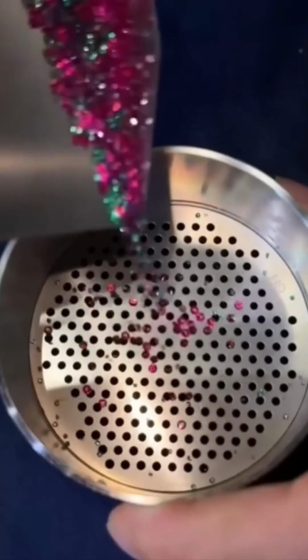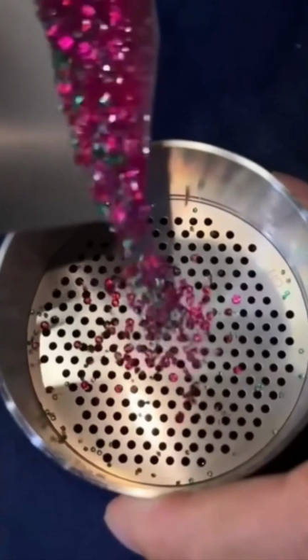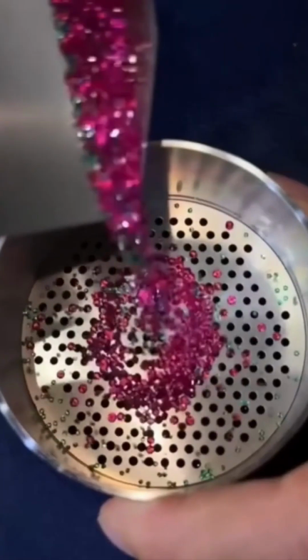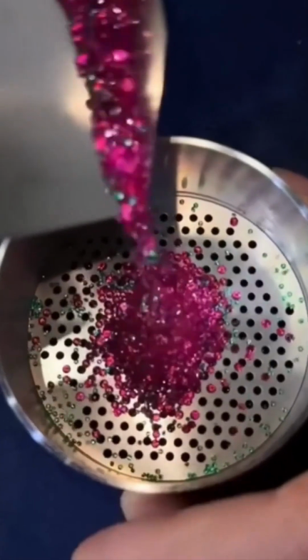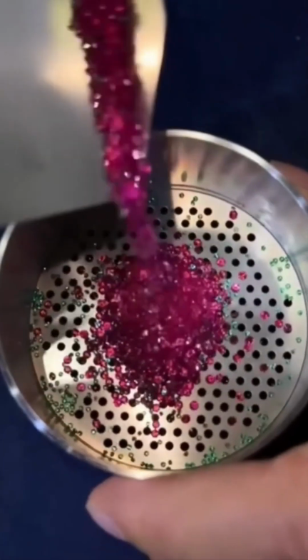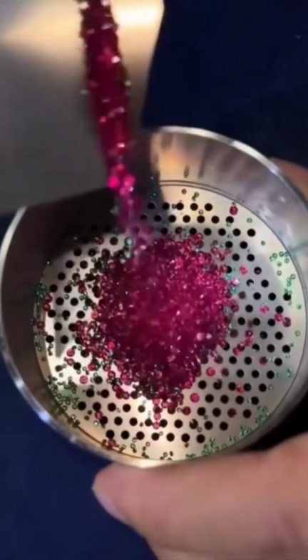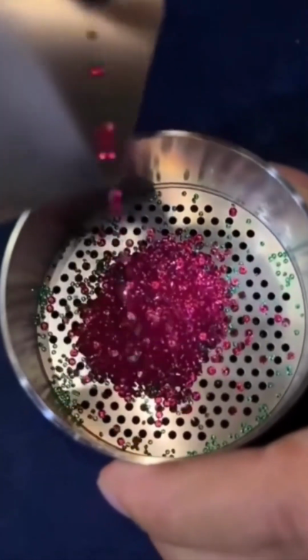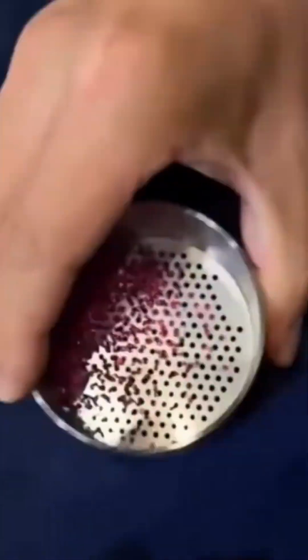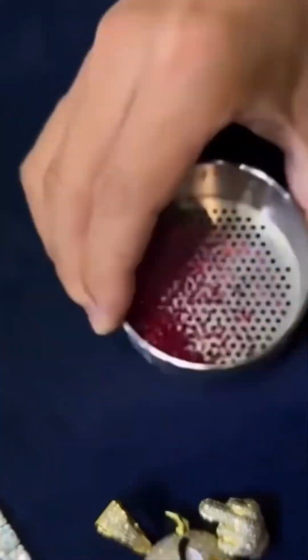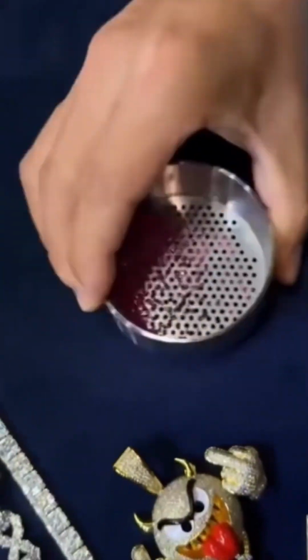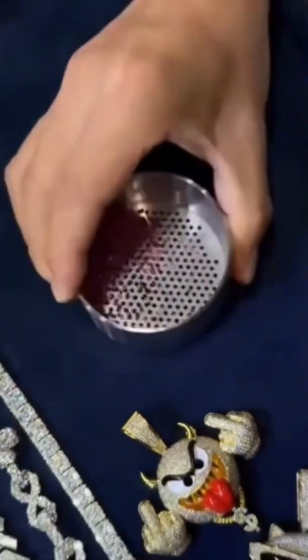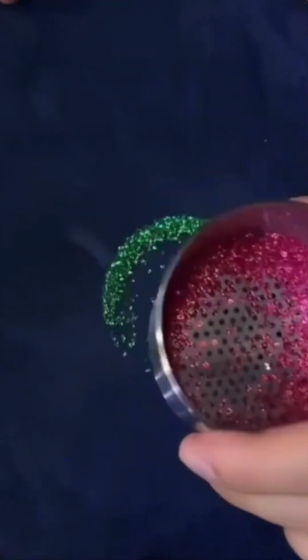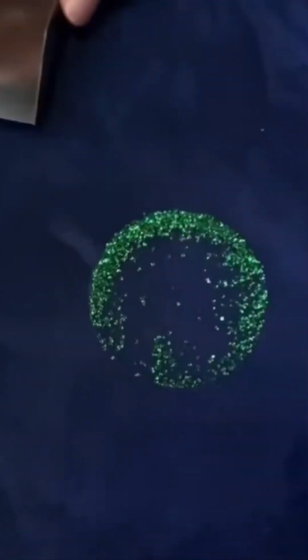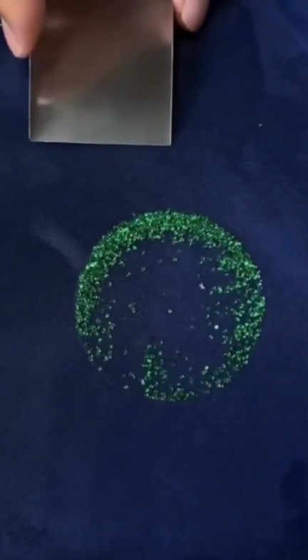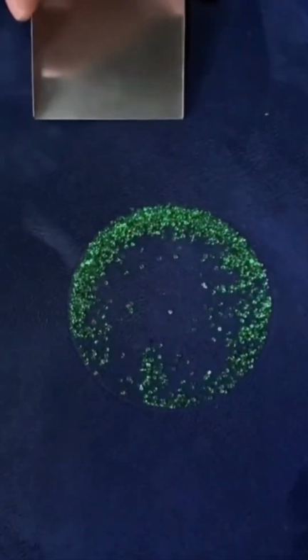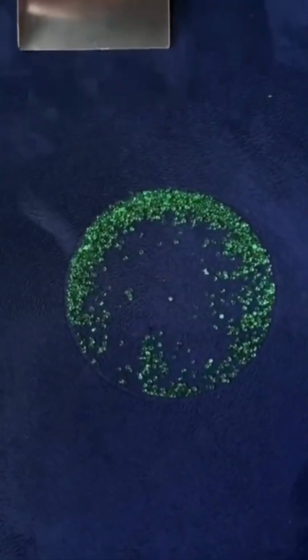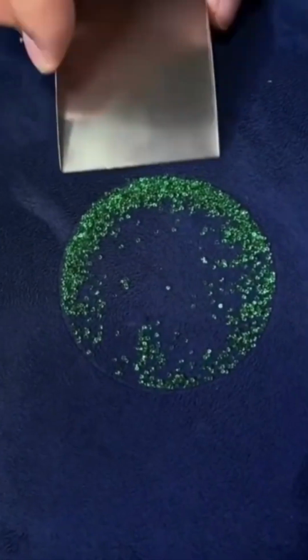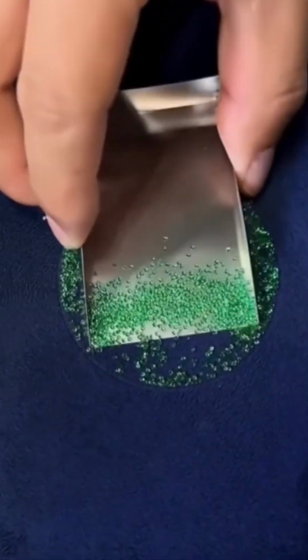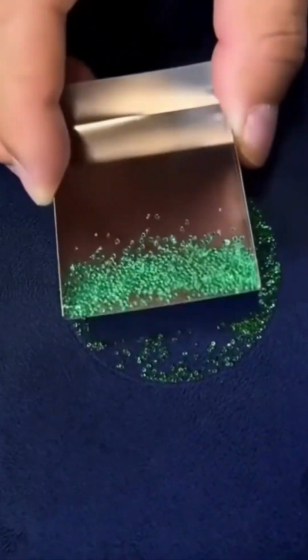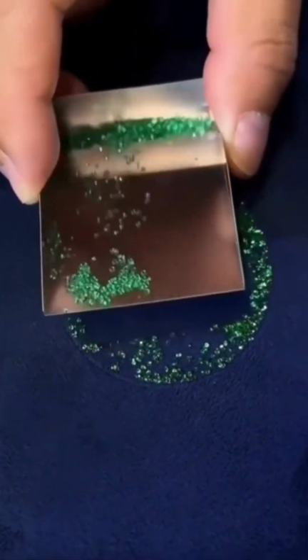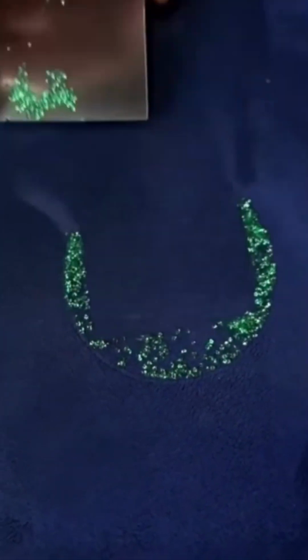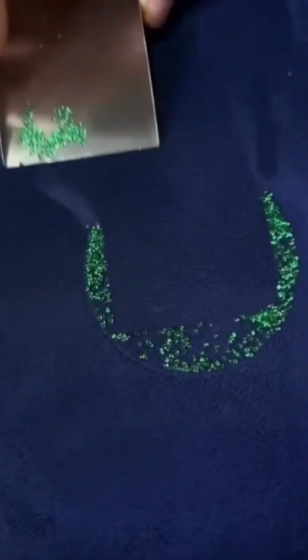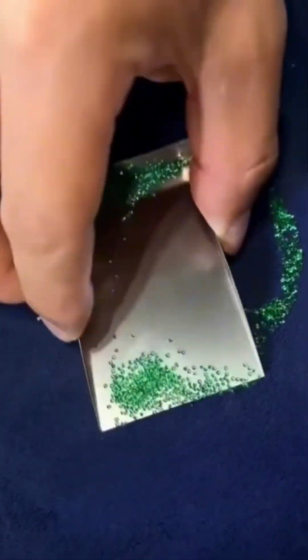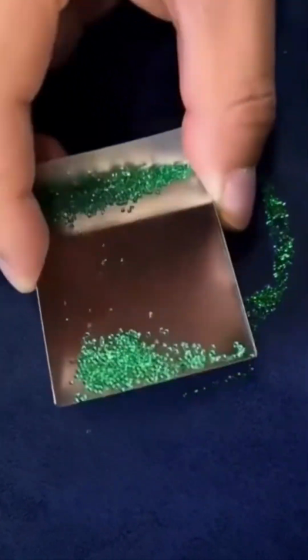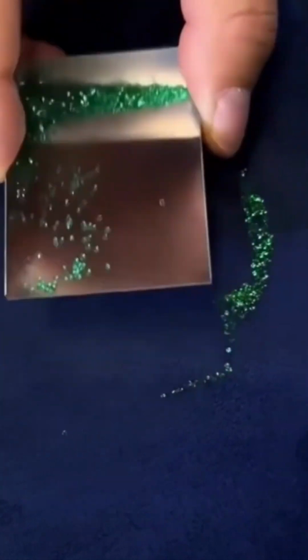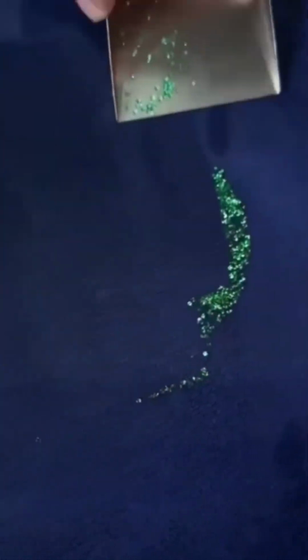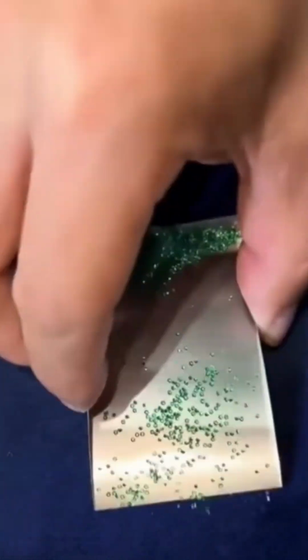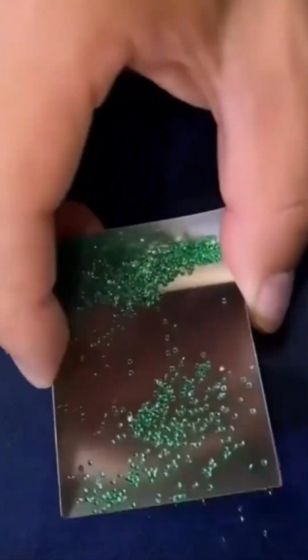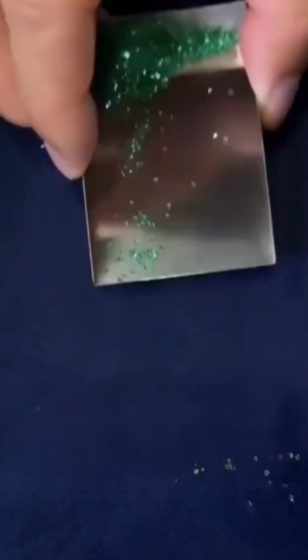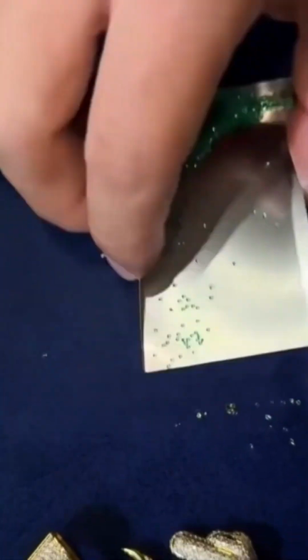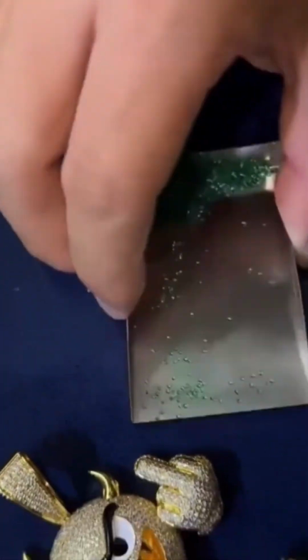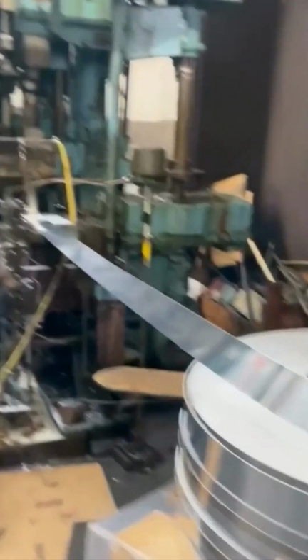Diamond sorting tools. Precision is the name of the game. Each stone is examined like it's auditioning for a jewelry heist movie. Shine matters. So does cut. So does price. Especially price.